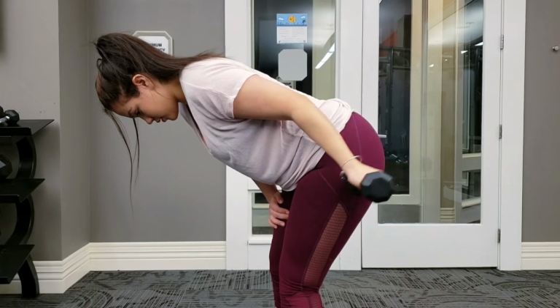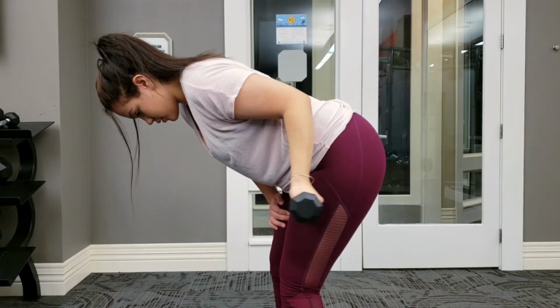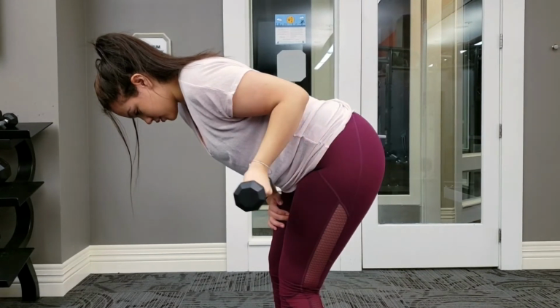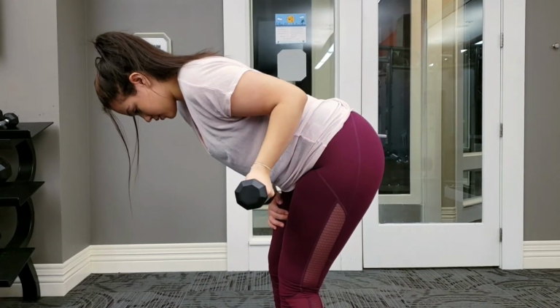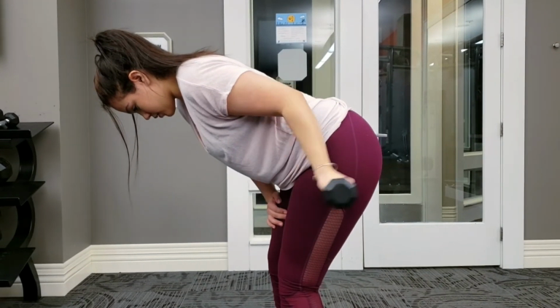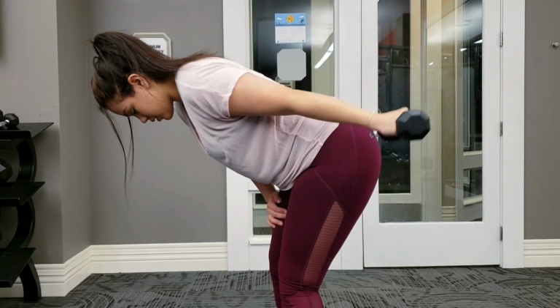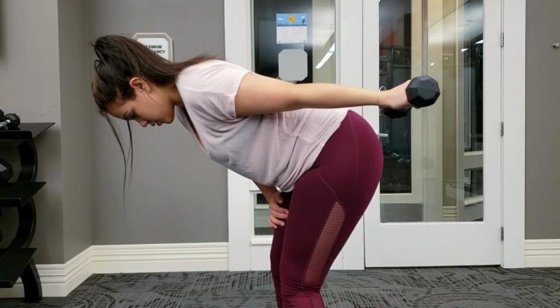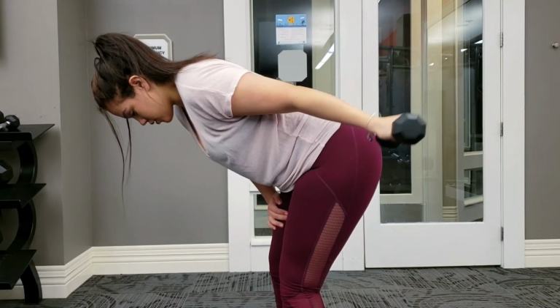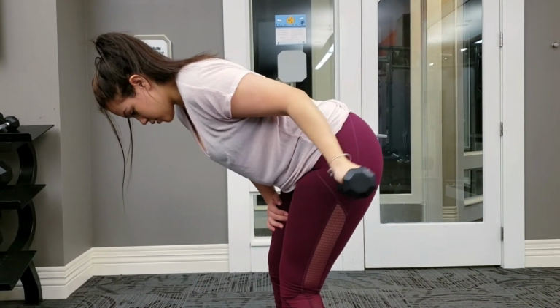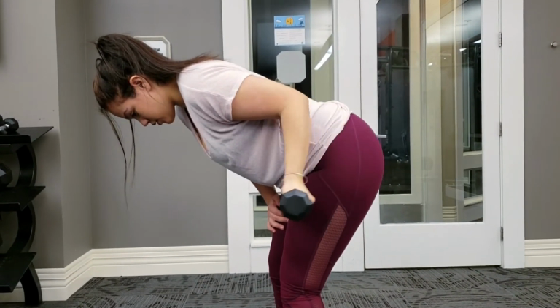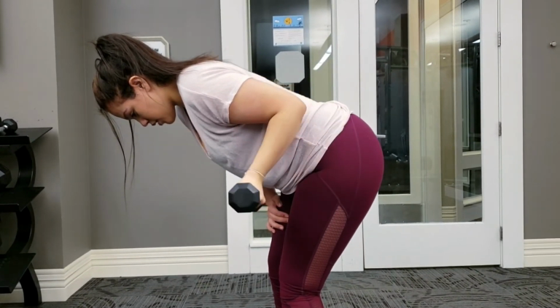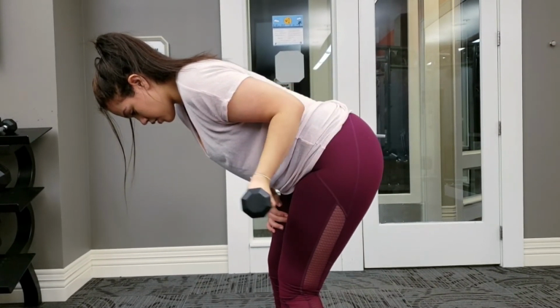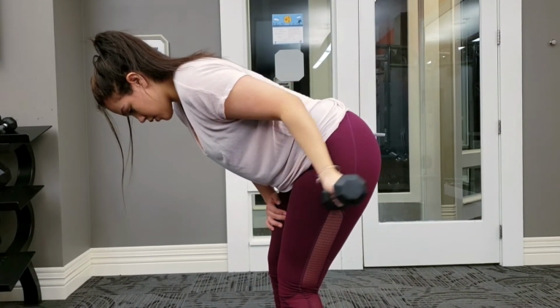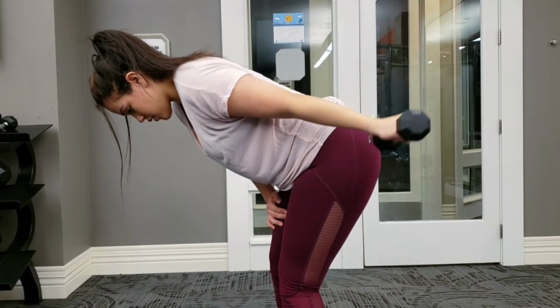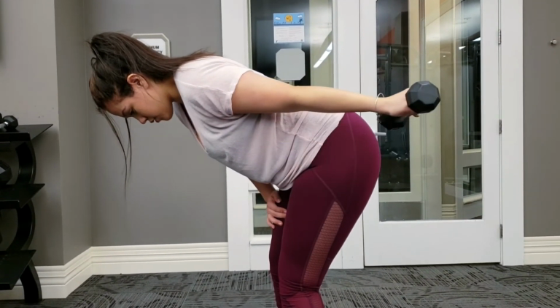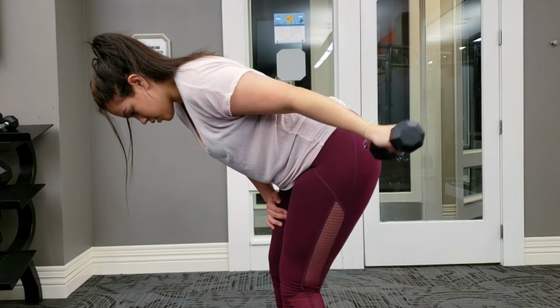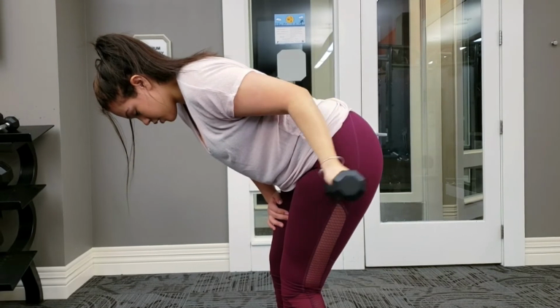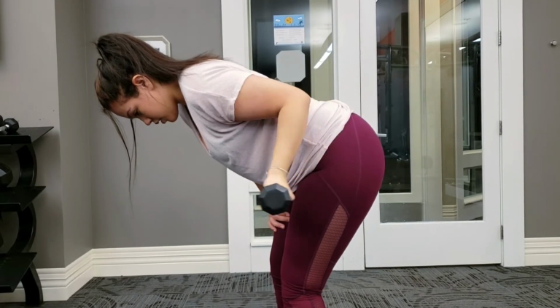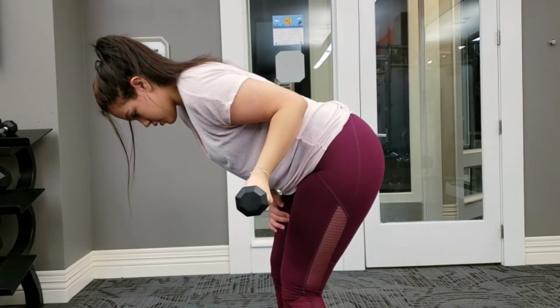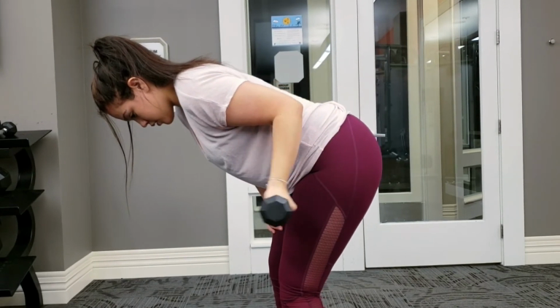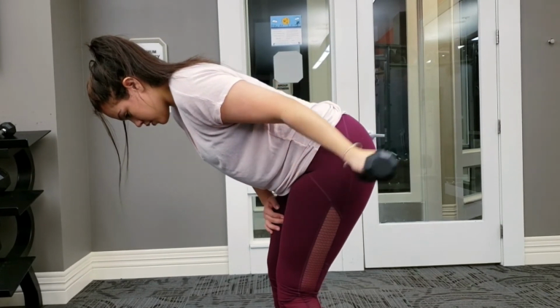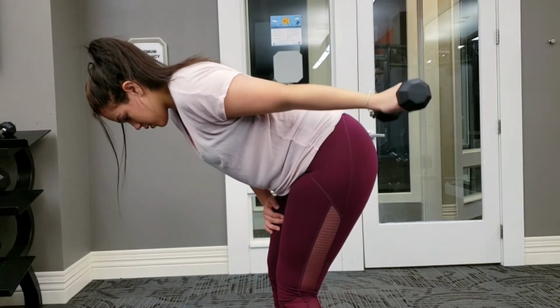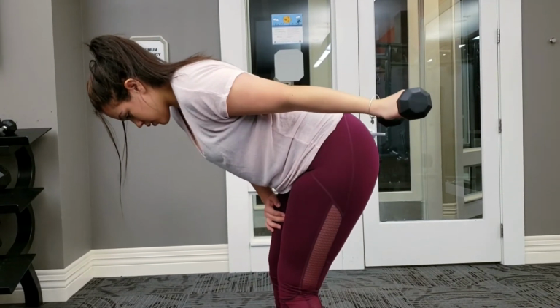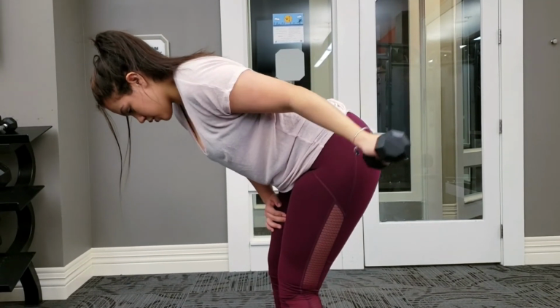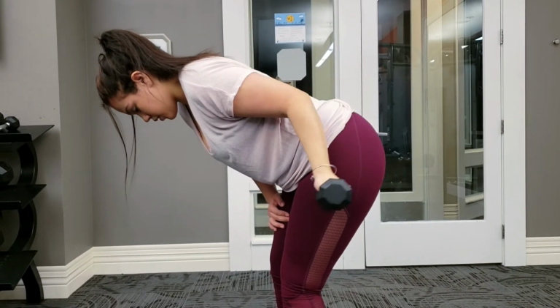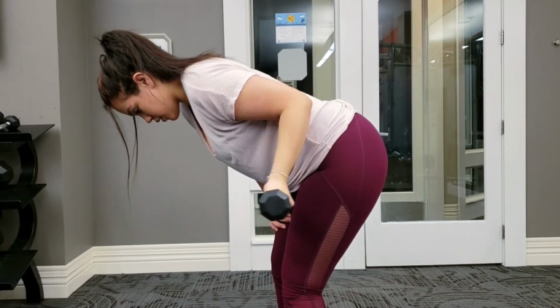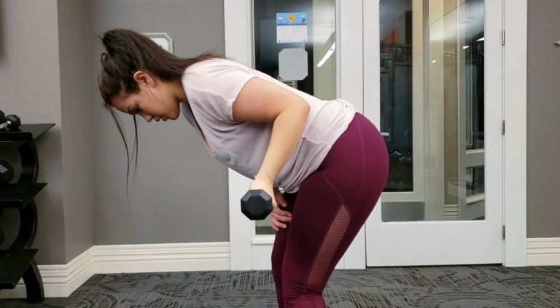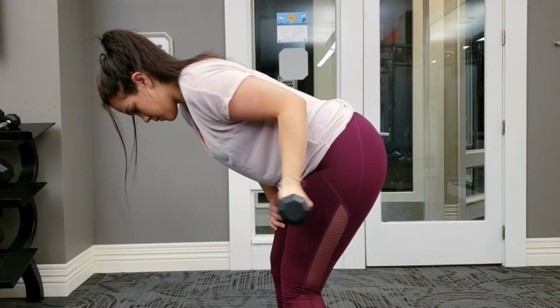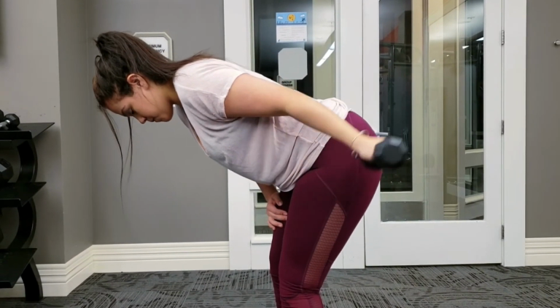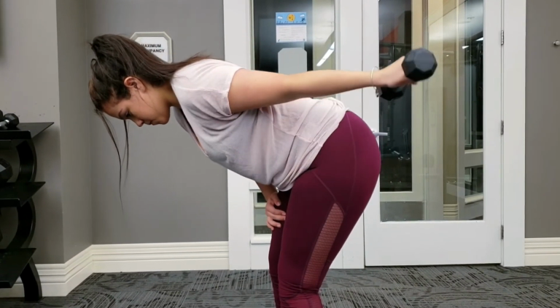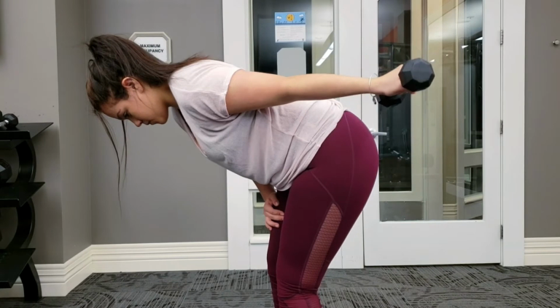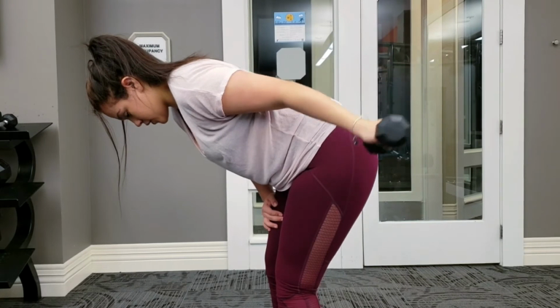Moving right into bent over tricep extensions. For these, make sure your palm is facing forward. You're doing three sets of 12 reps on each arm.